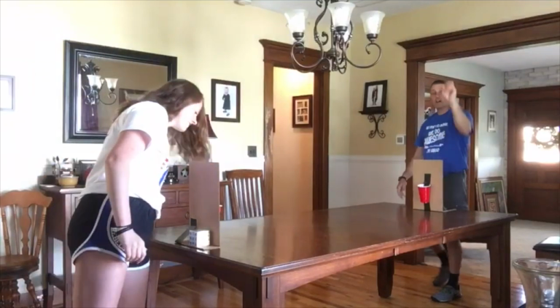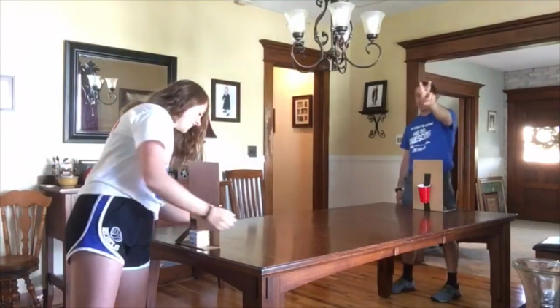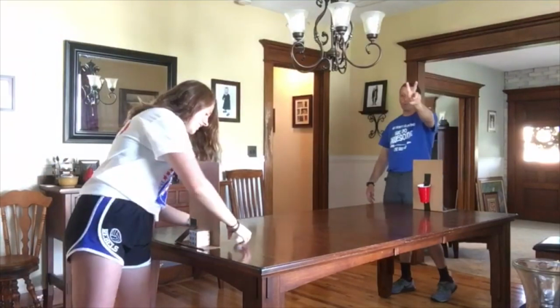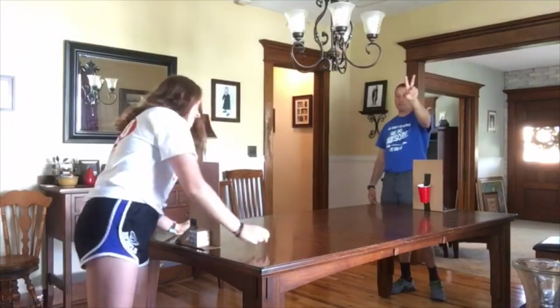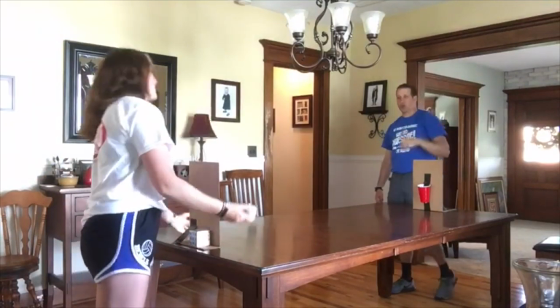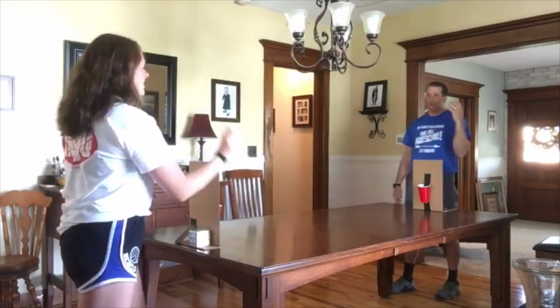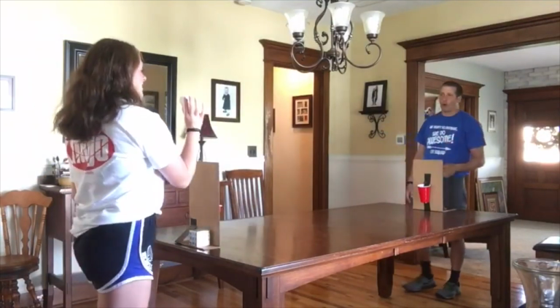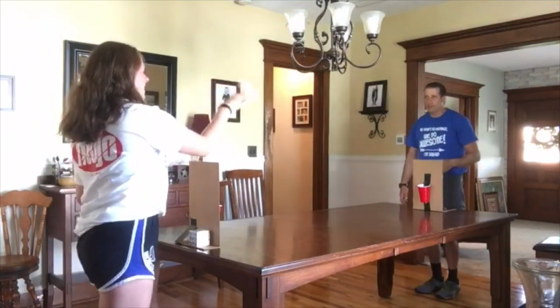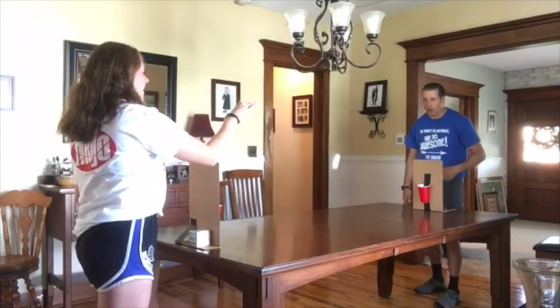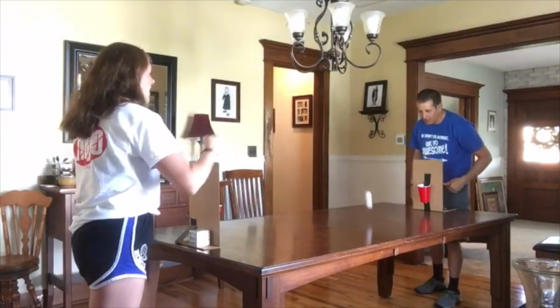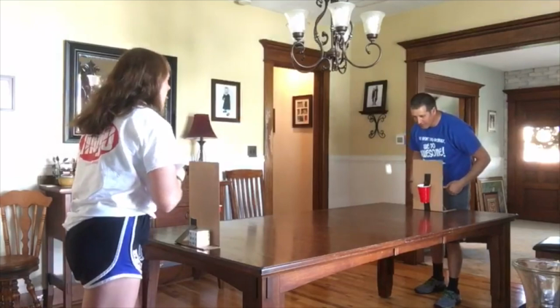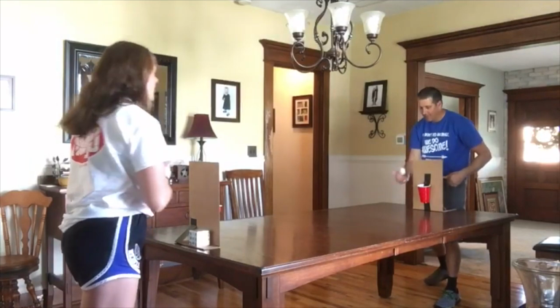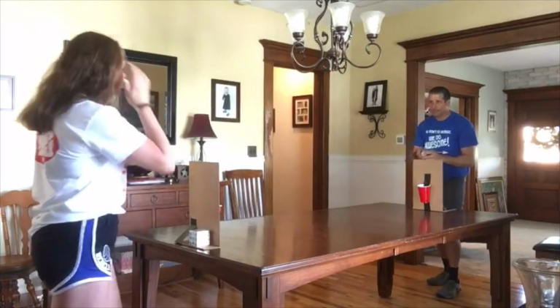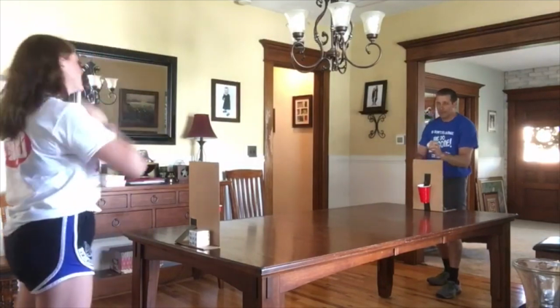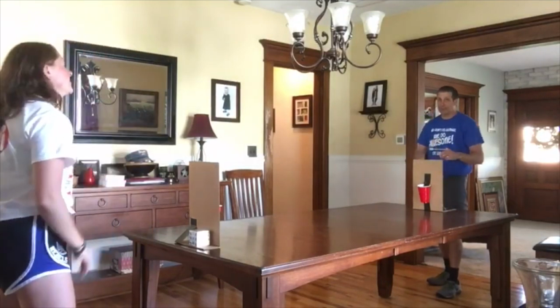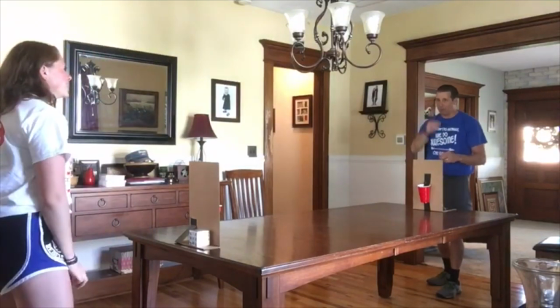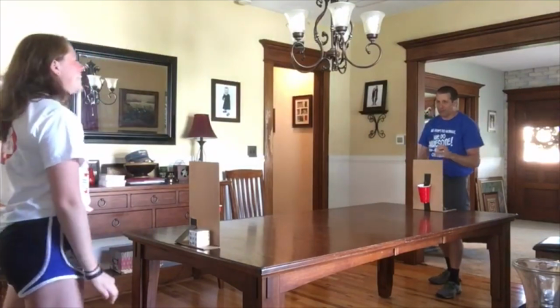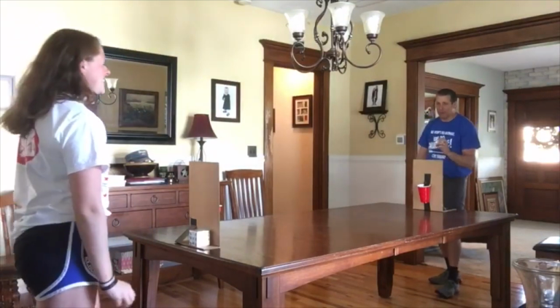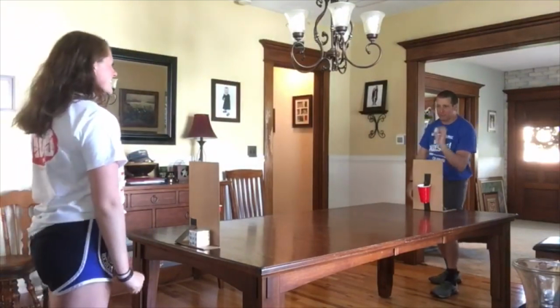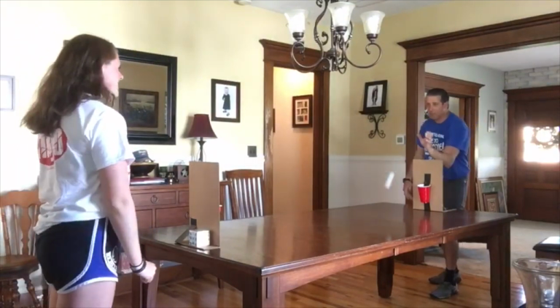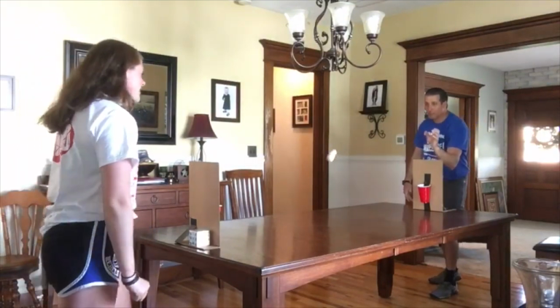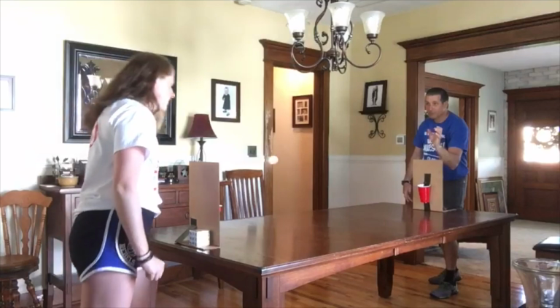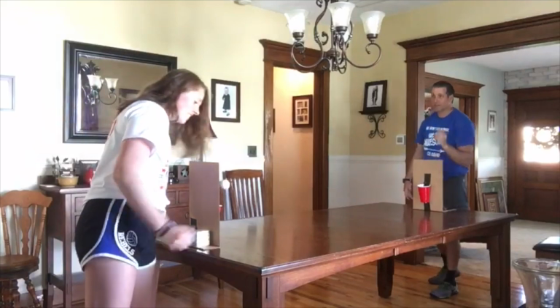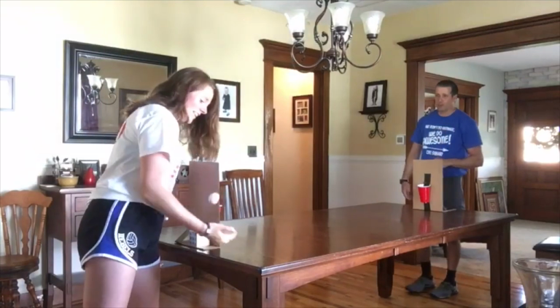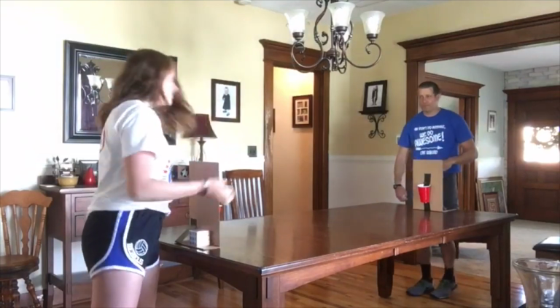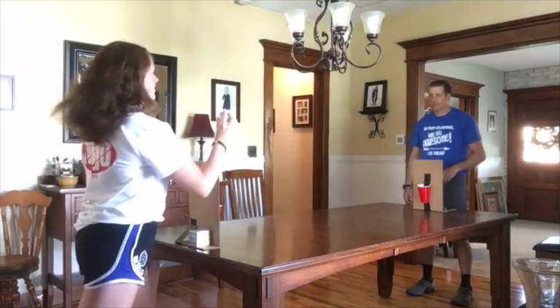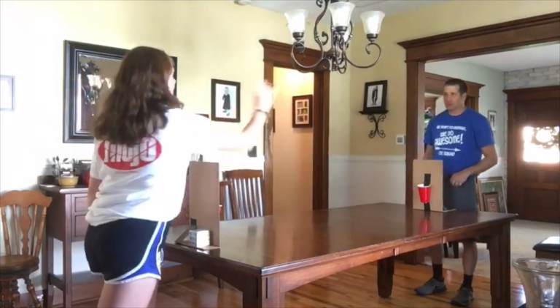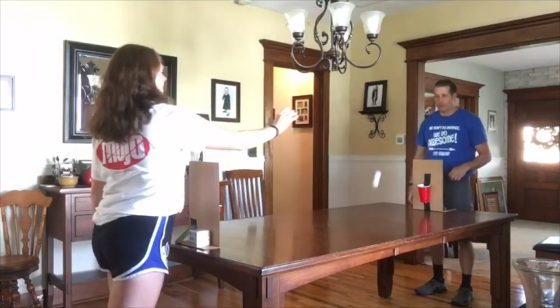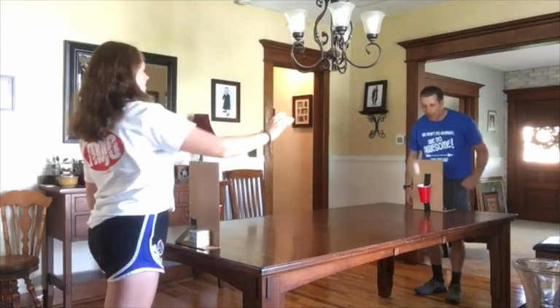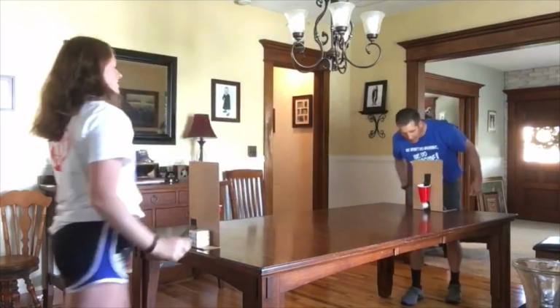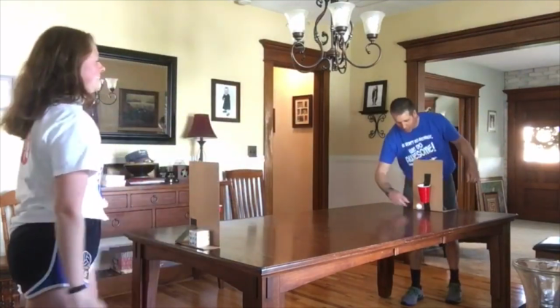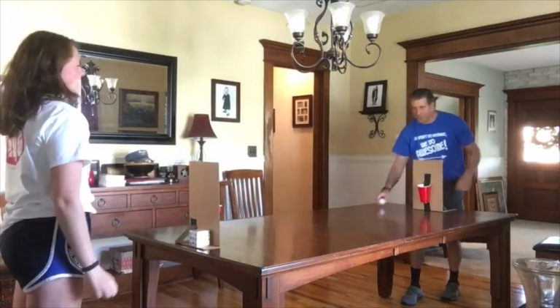I just got two more points — I bounced it twice. It's now four to one. I'm going to try for a three-point shot, three bounces. Nope. Score is four to two.